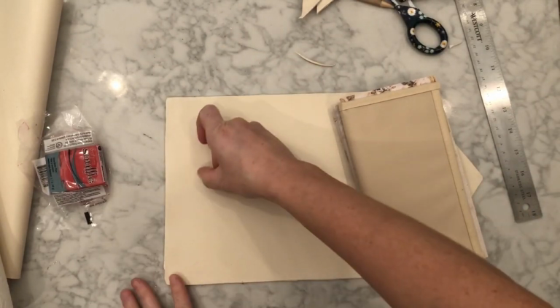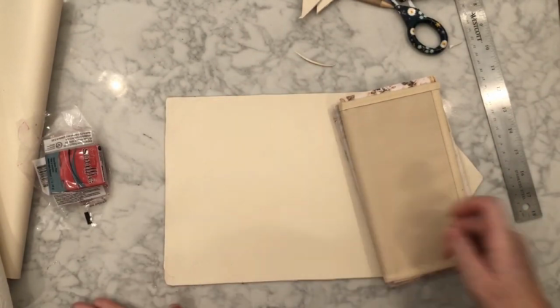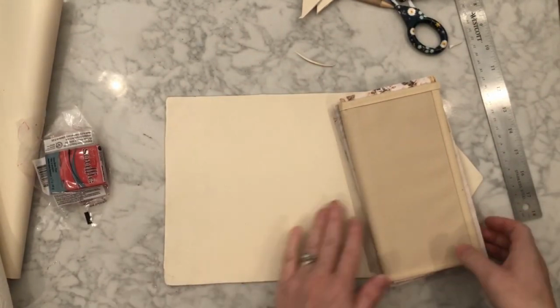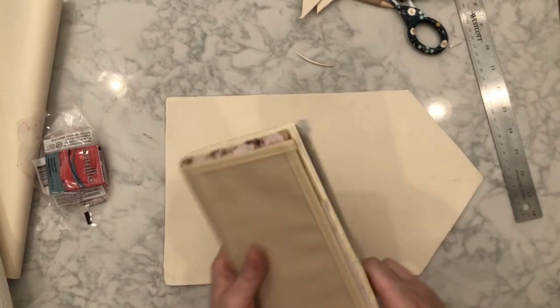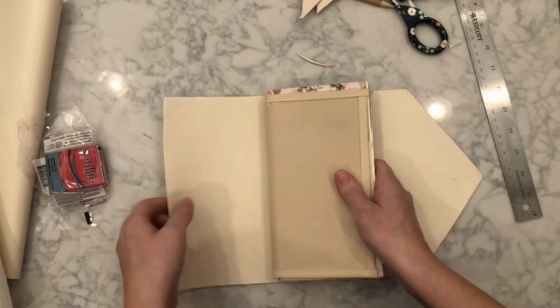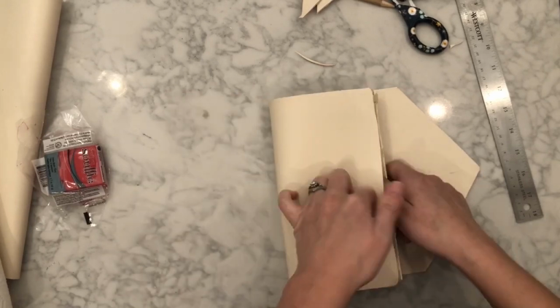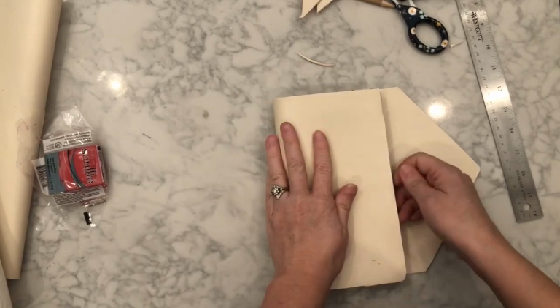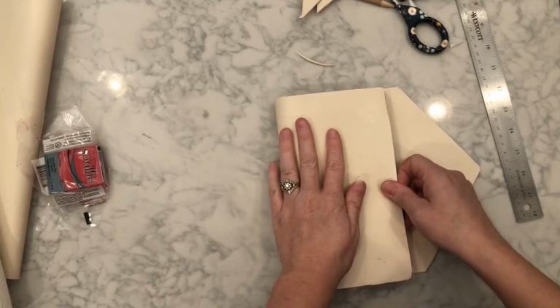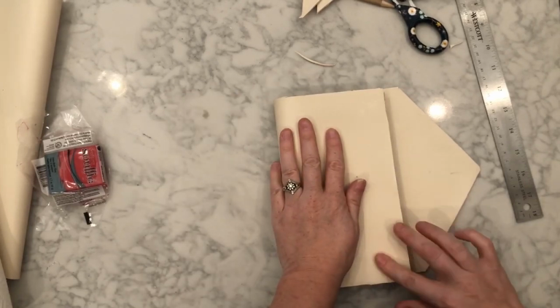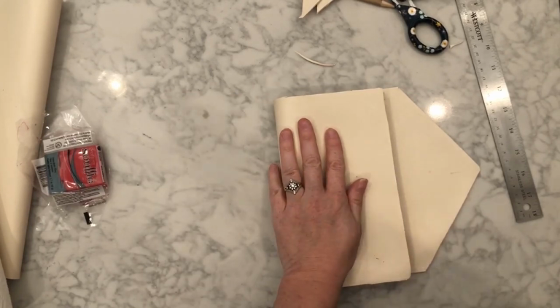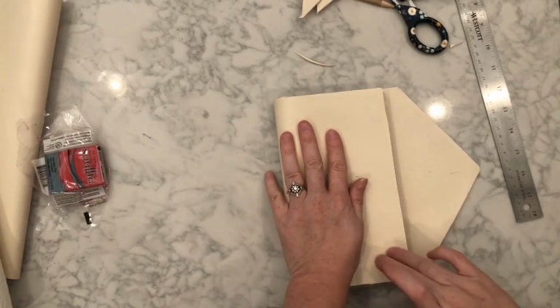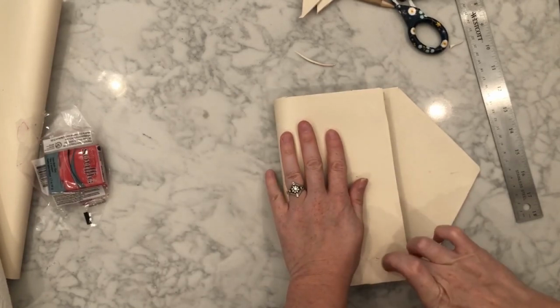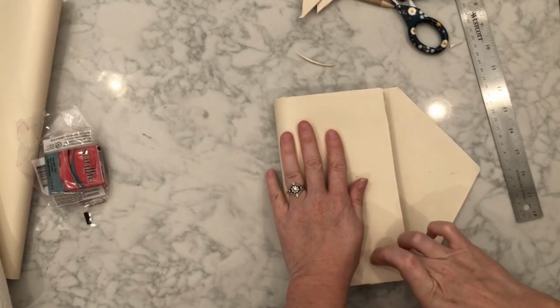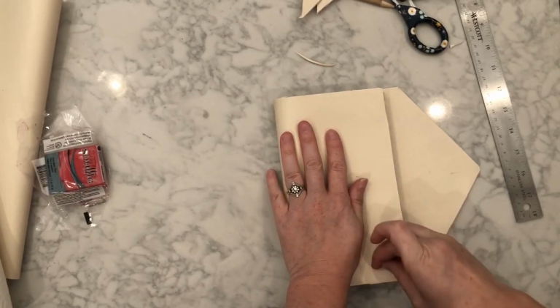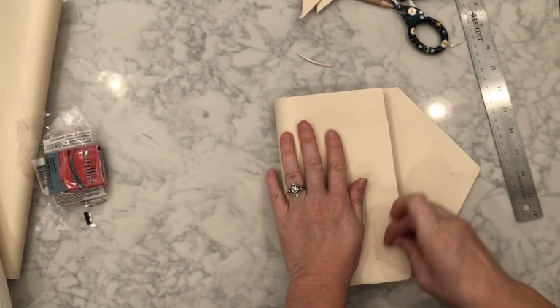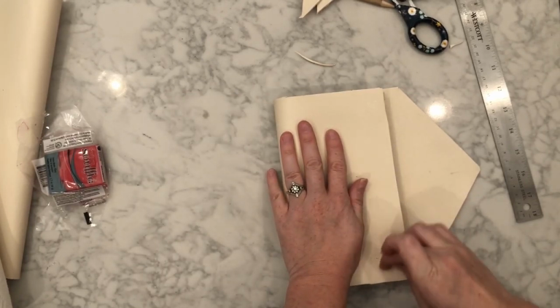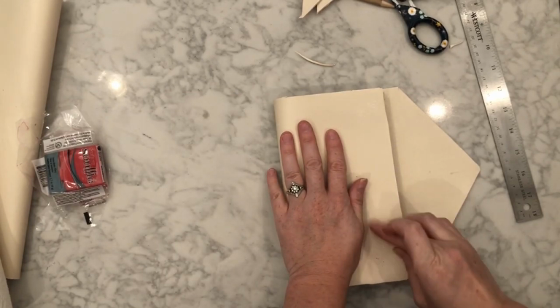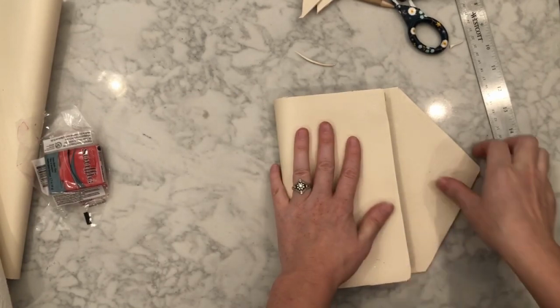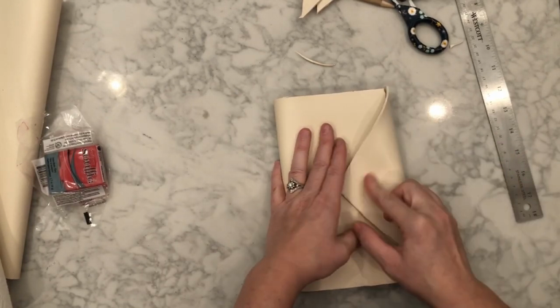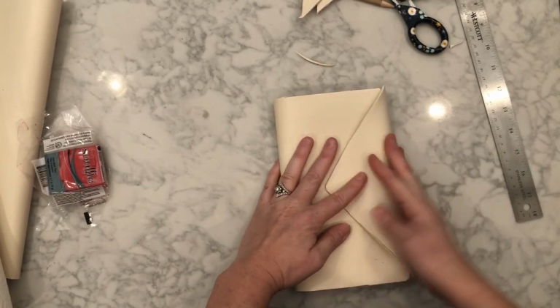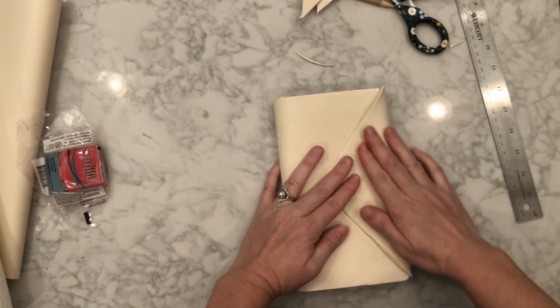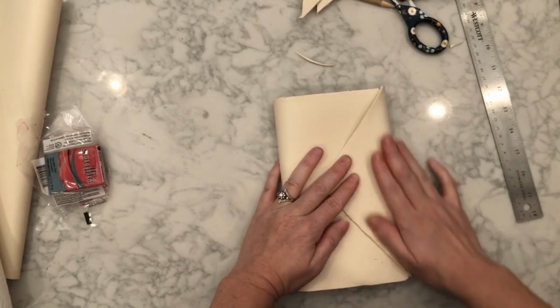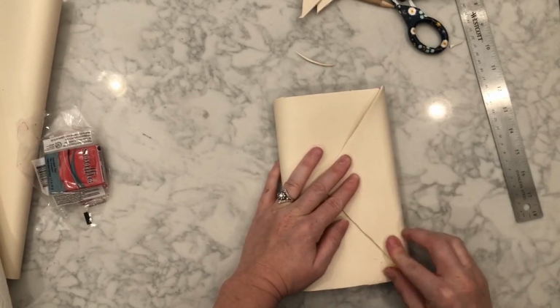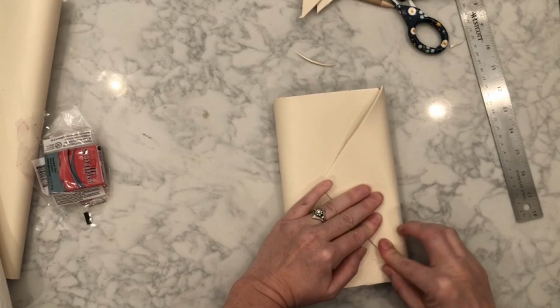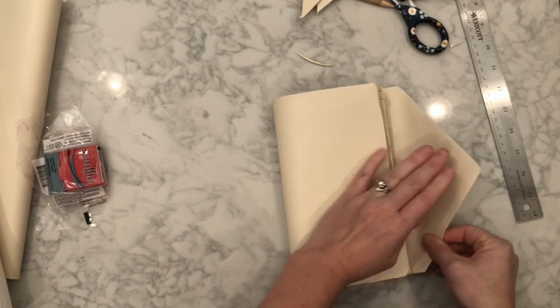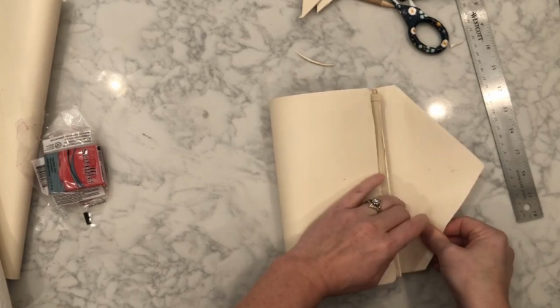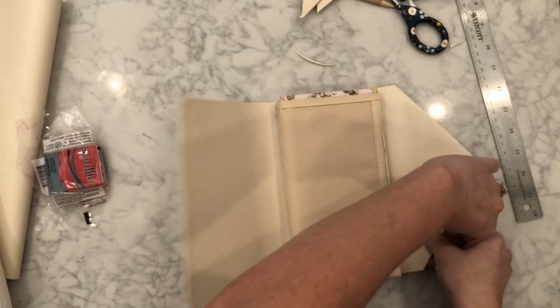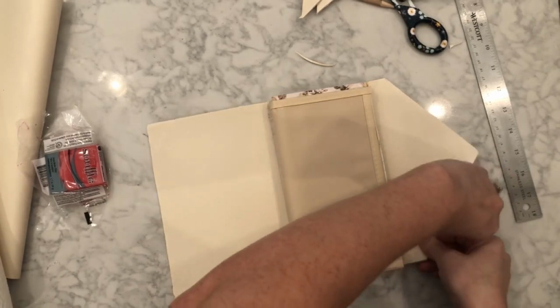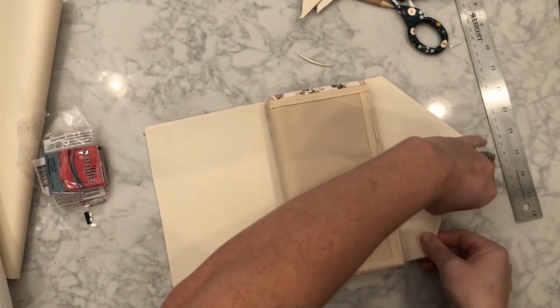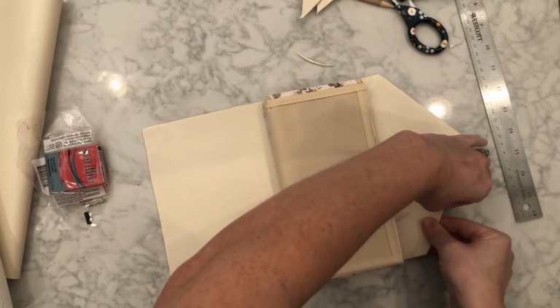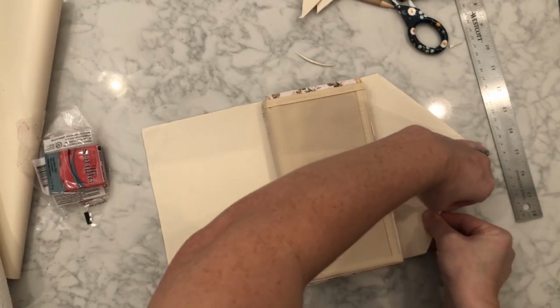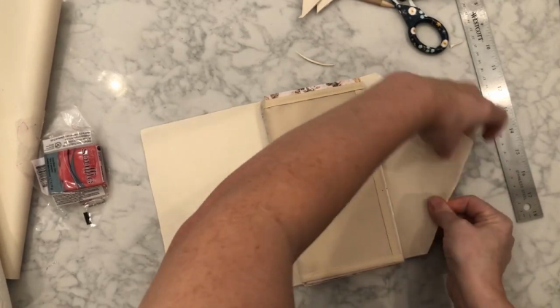That's all the spray glue on there. So you wrap it around and it looks a little bit like an envelope.